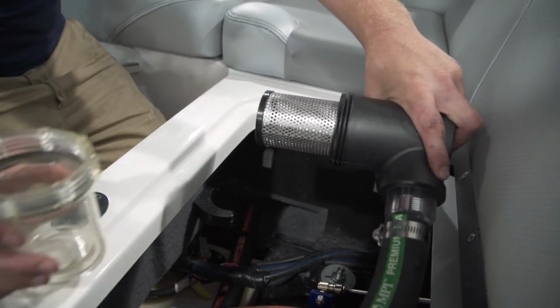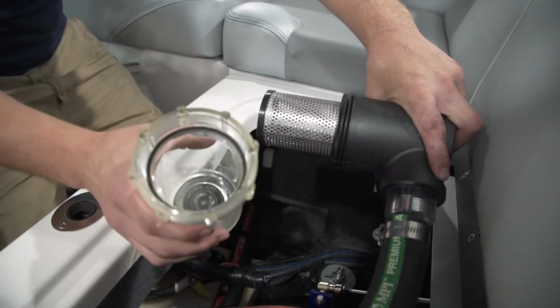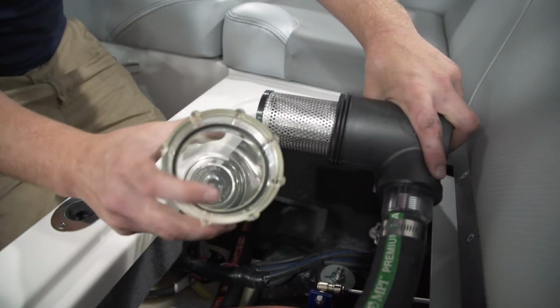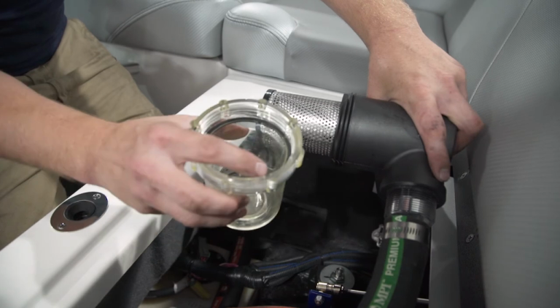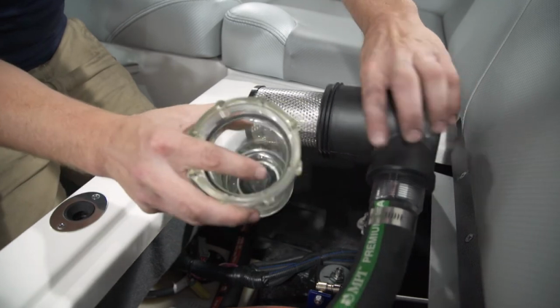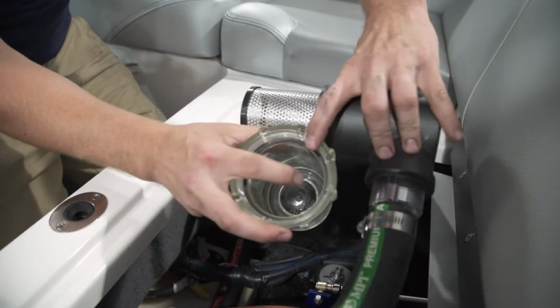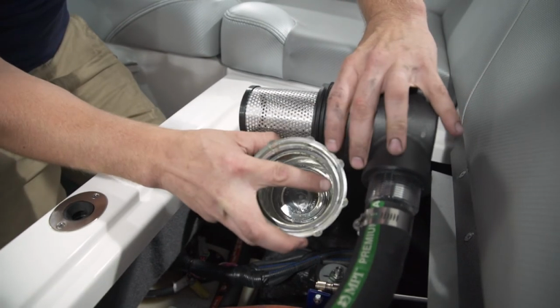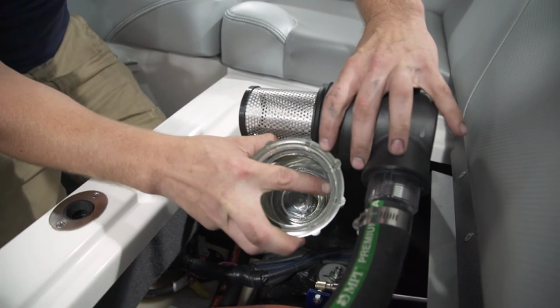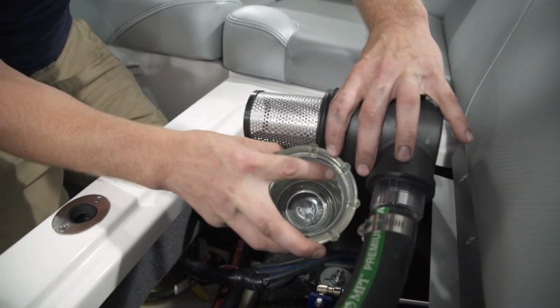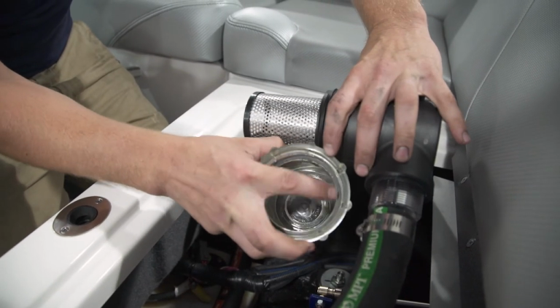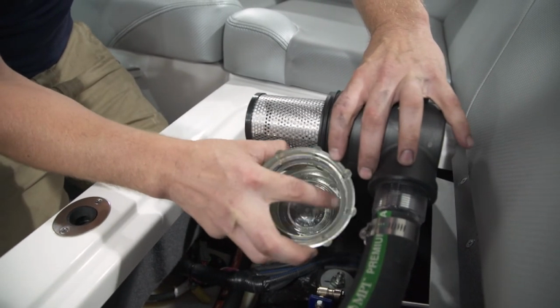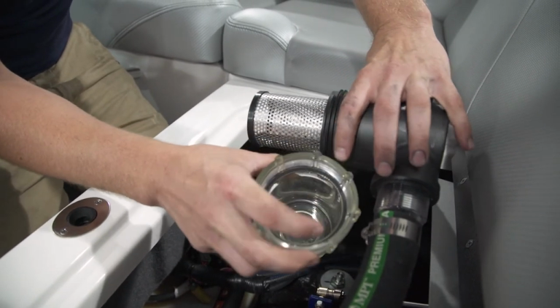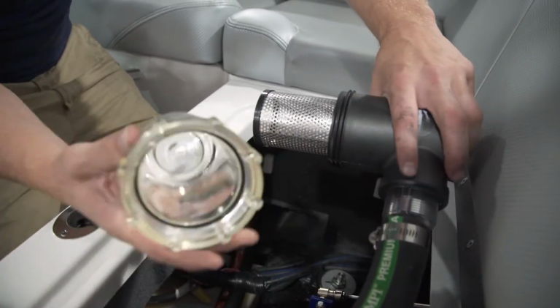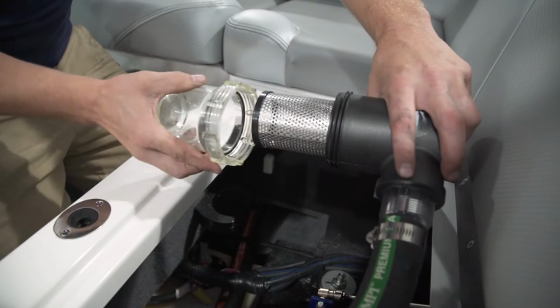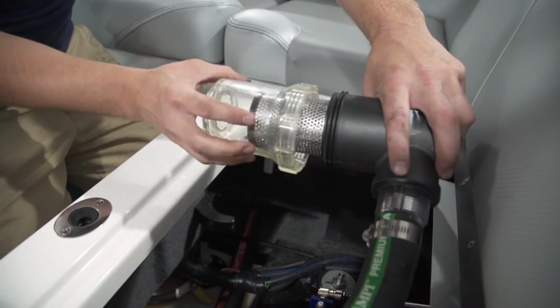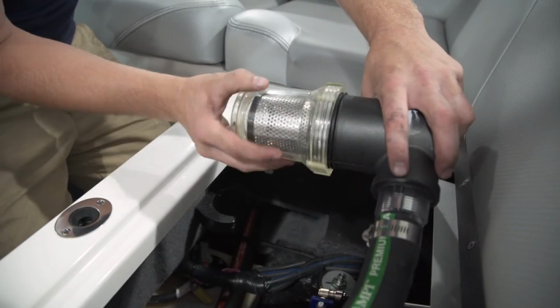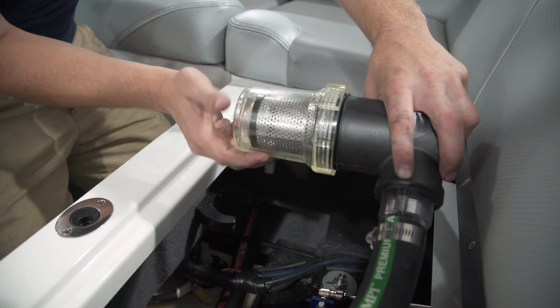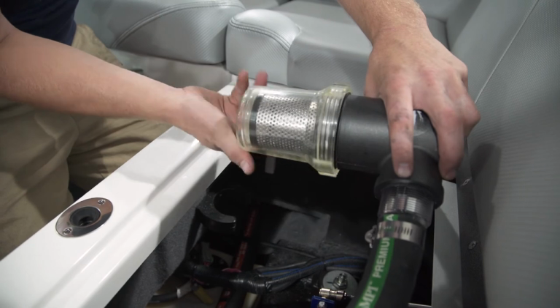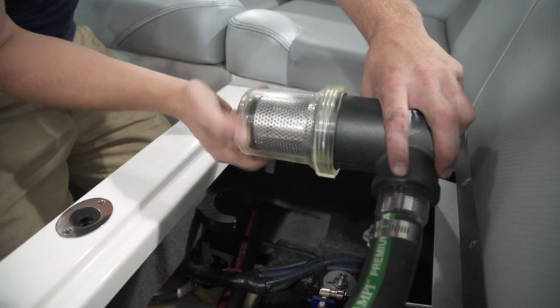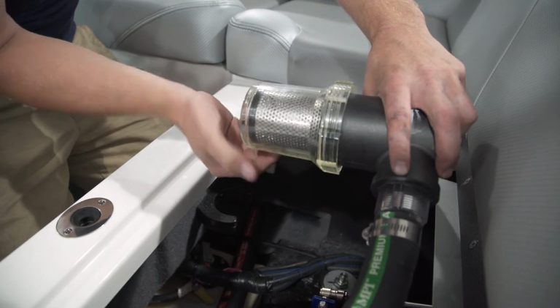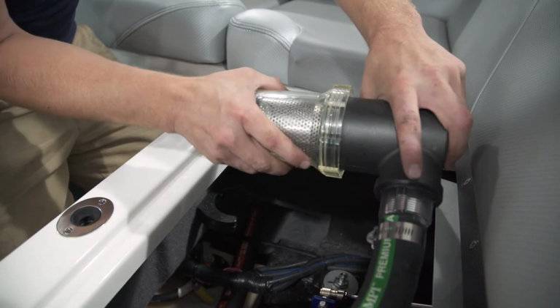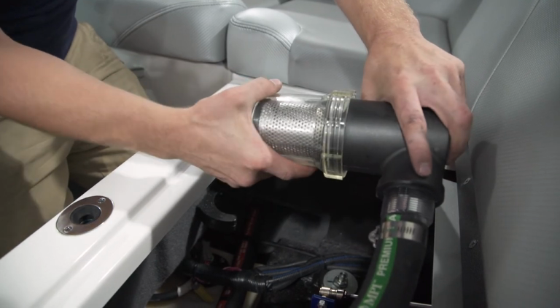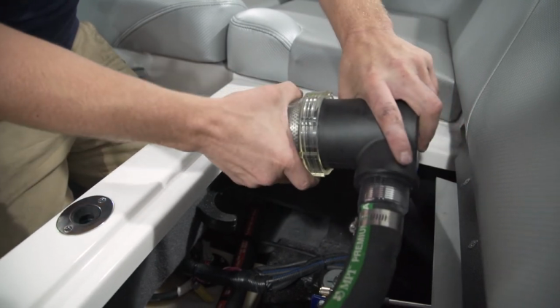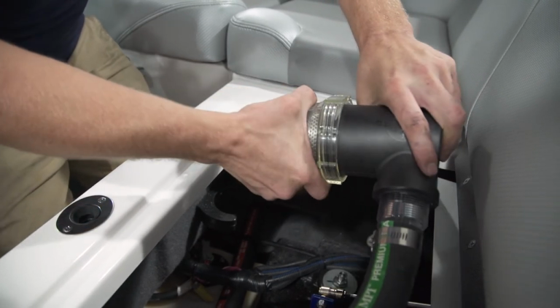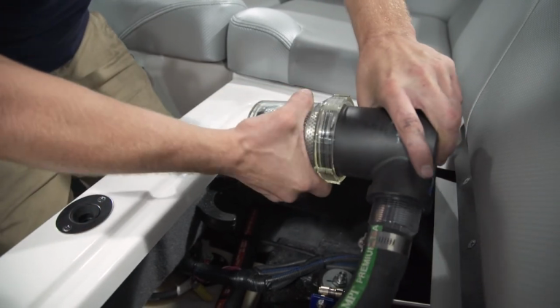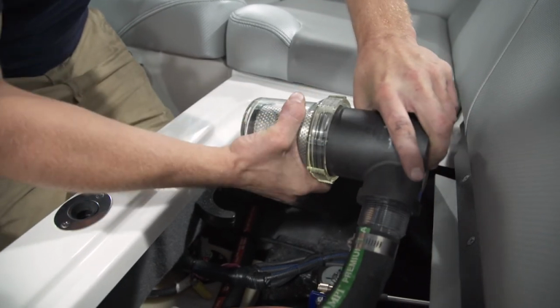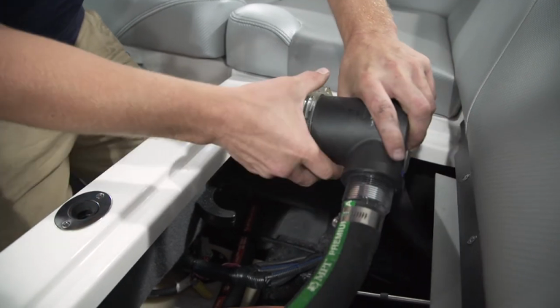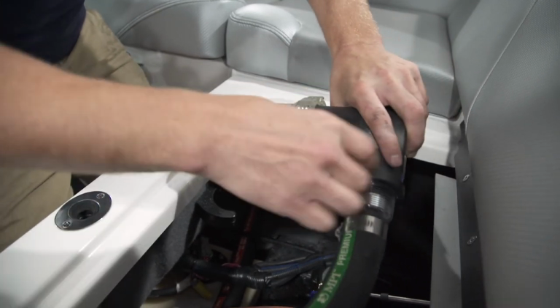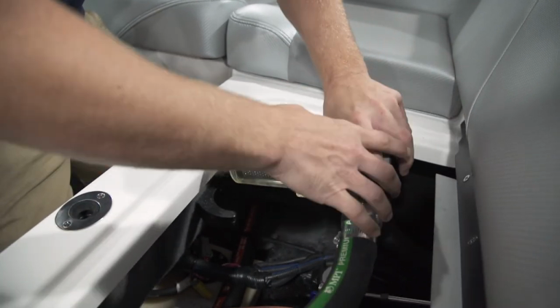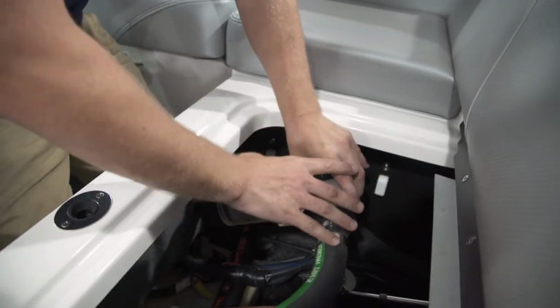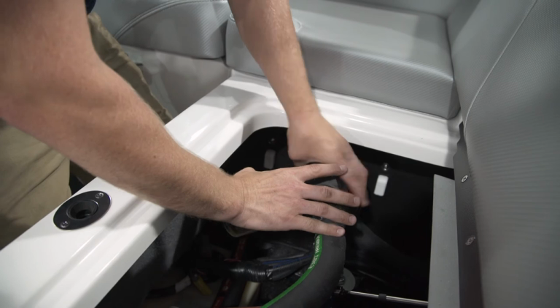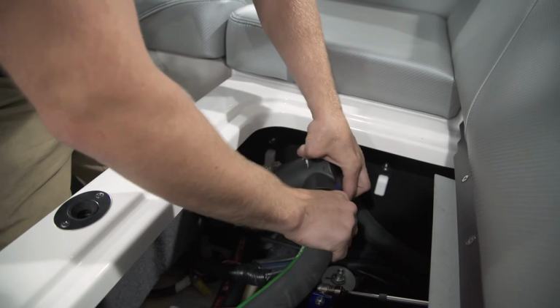Make sure the gasket is still in the bowl and simply screw it back on. Make sure it is good and tight, then simply put it back in place.